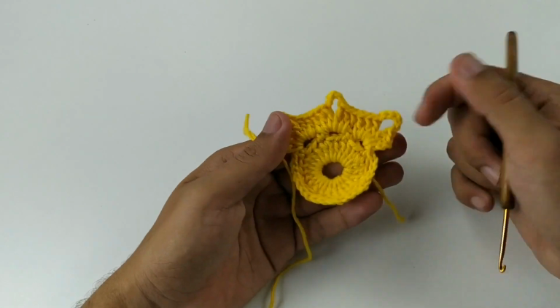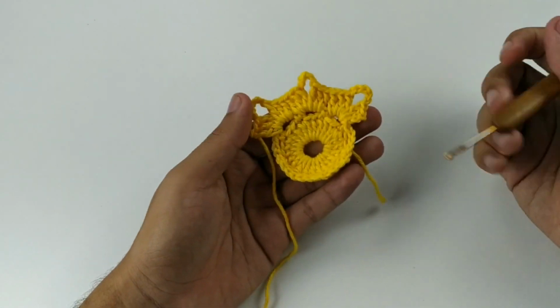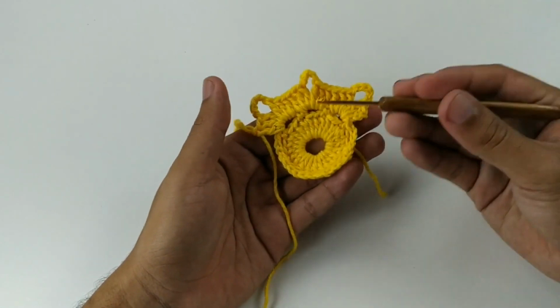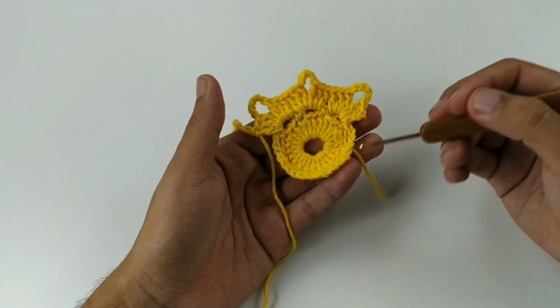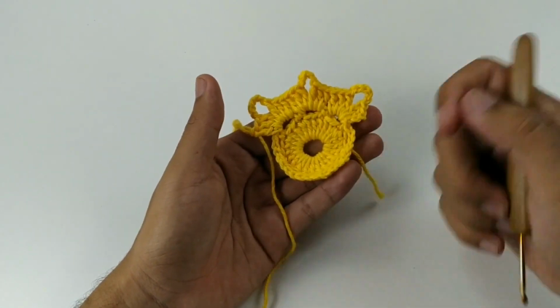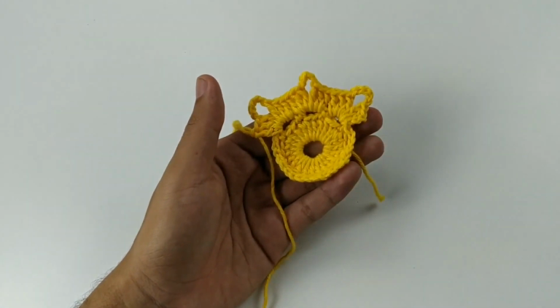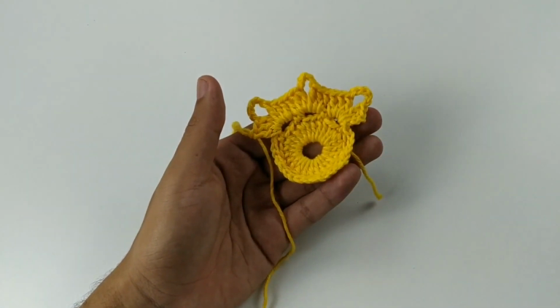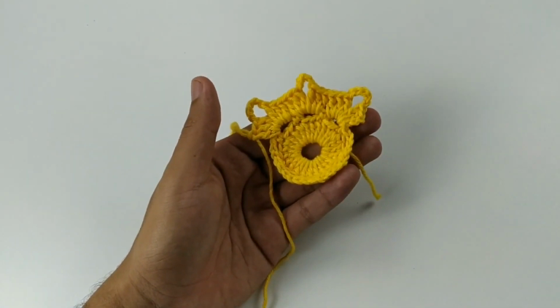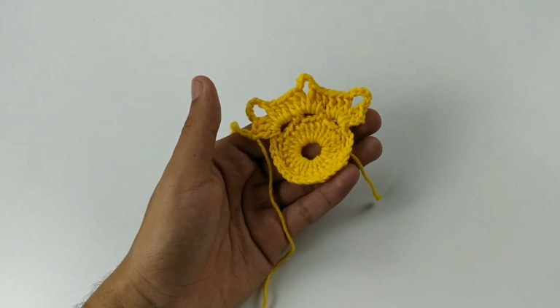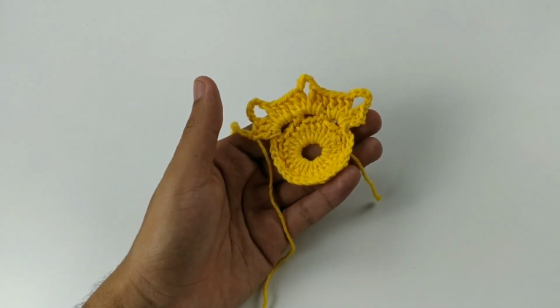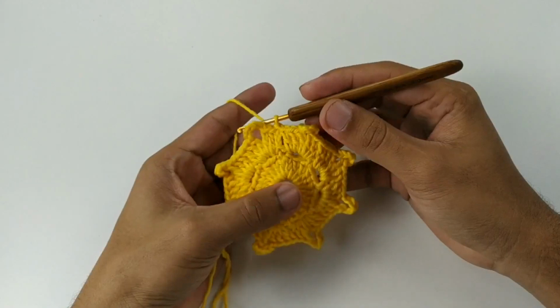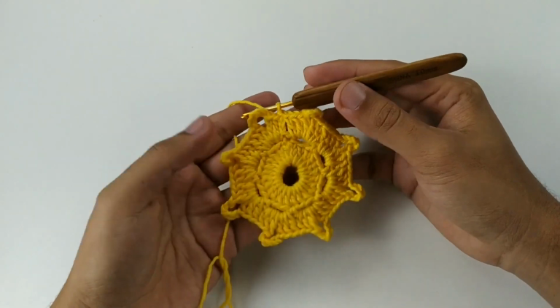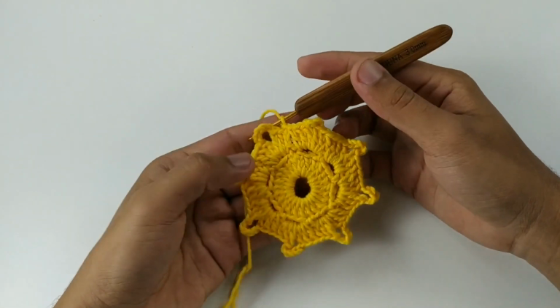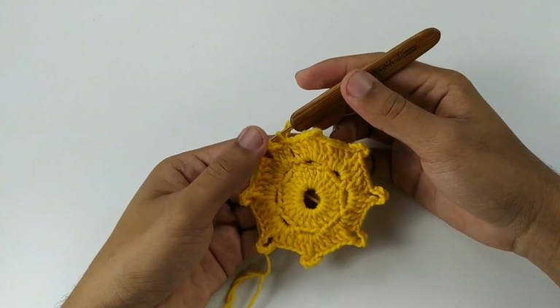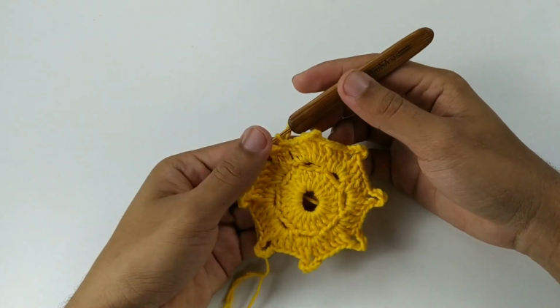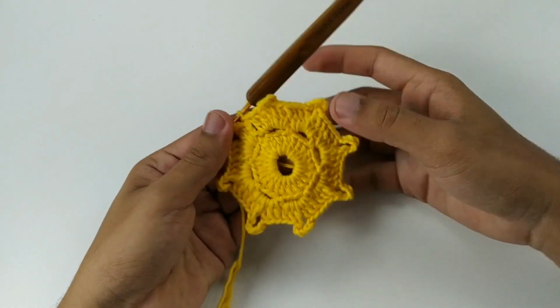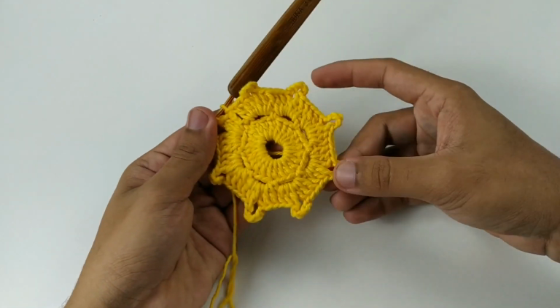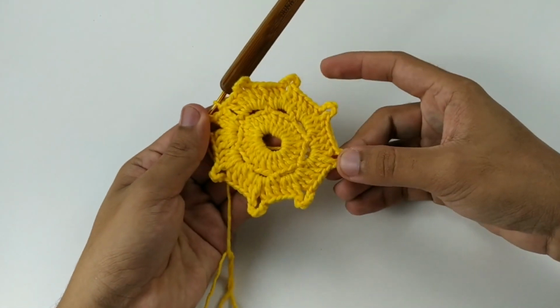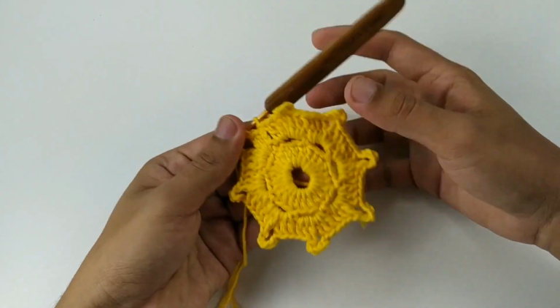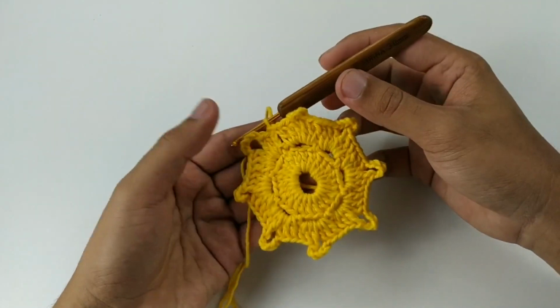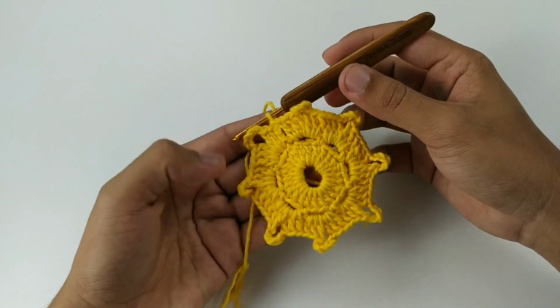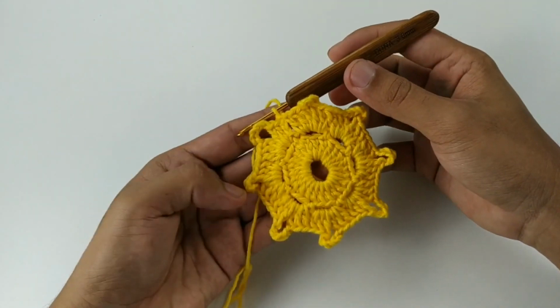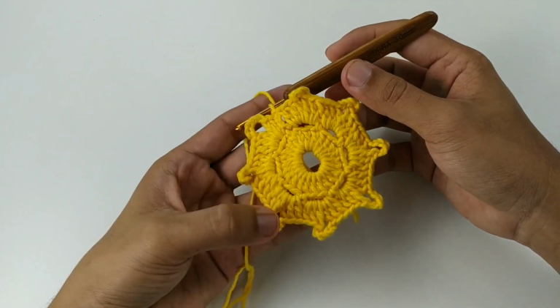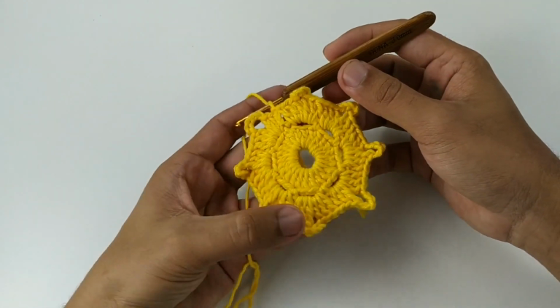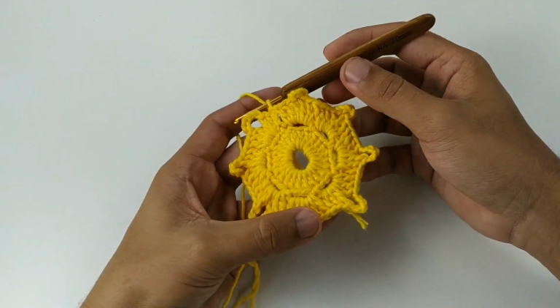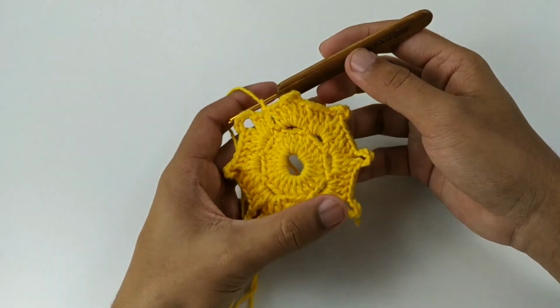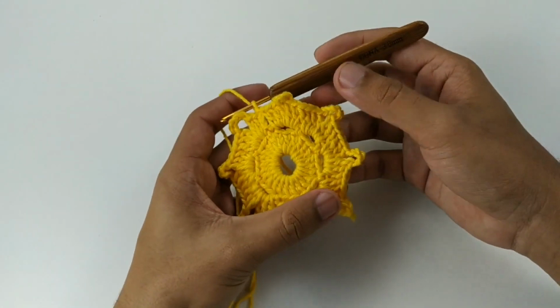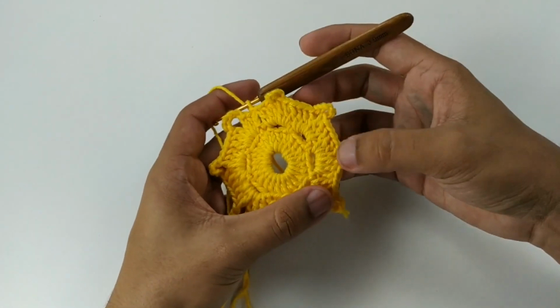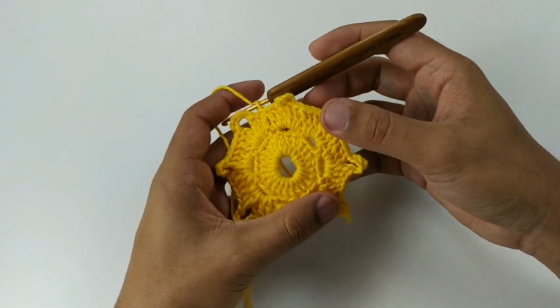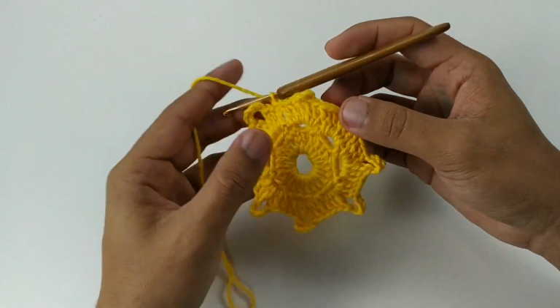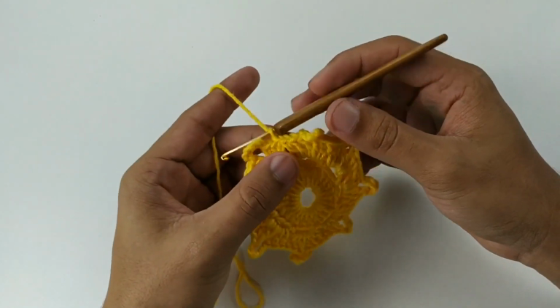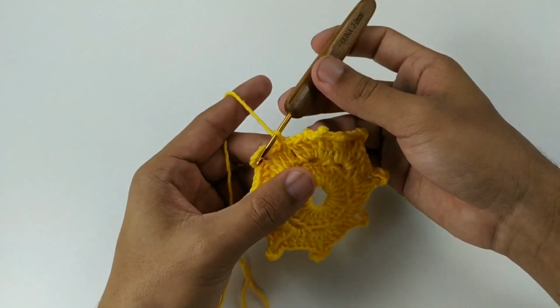Vamos fazer isso por toda a carreira: 3 pontos altos, 5 correntes e 3 pontos altos. Vamos ficar com 8 leques, outro espacinho com 5 correntes. Finalizei — deu 1, 2, 3, 4, 5, 6, 7, 8.